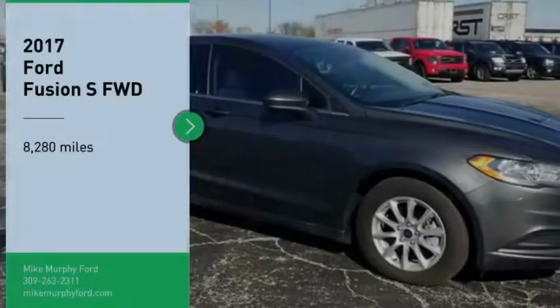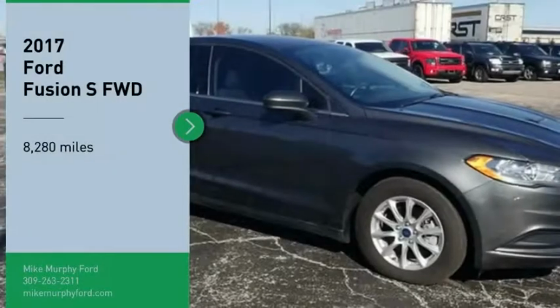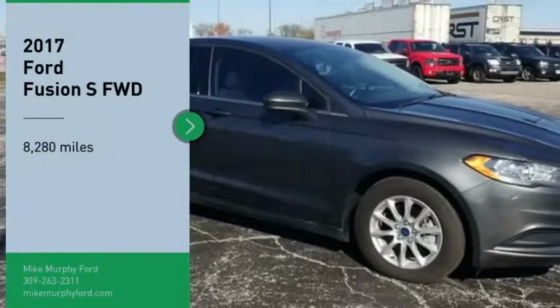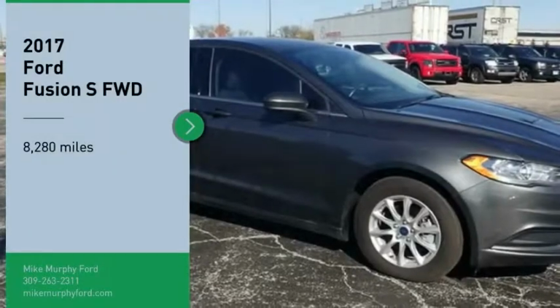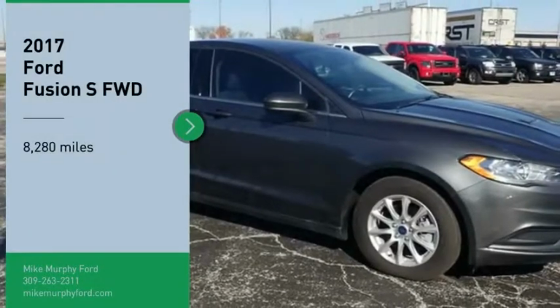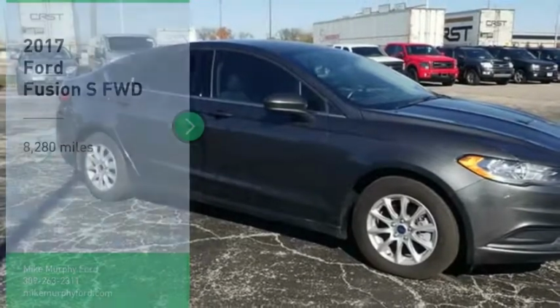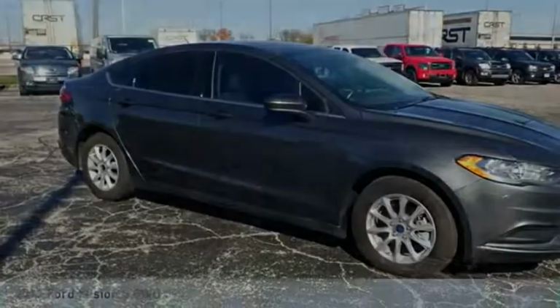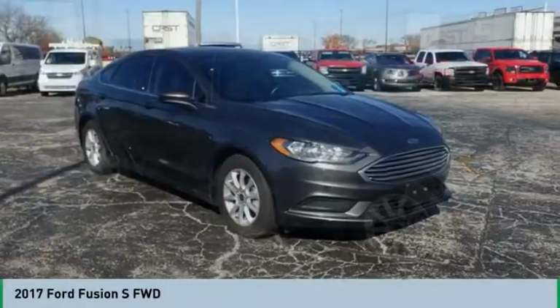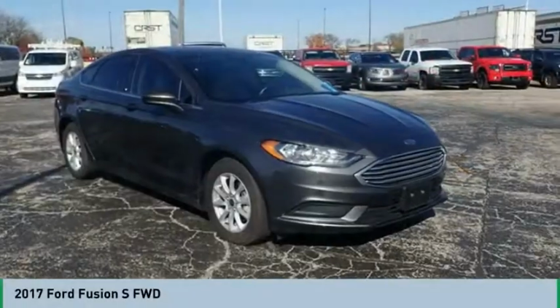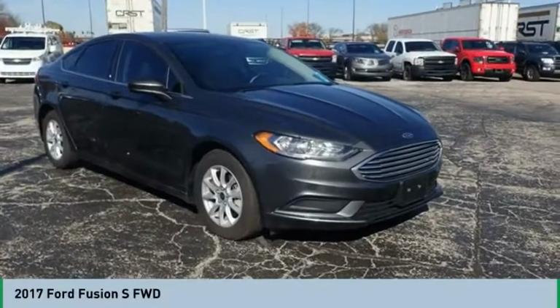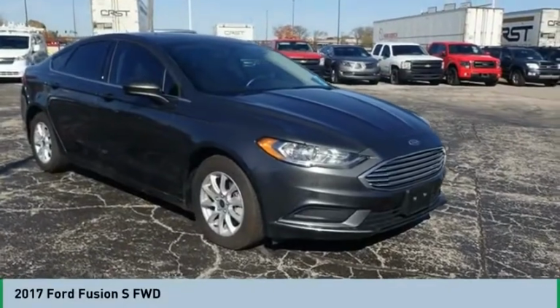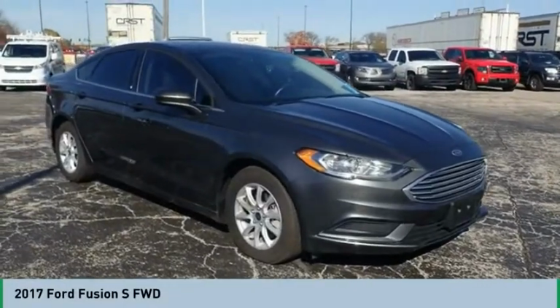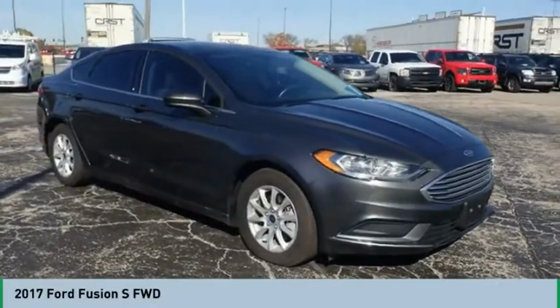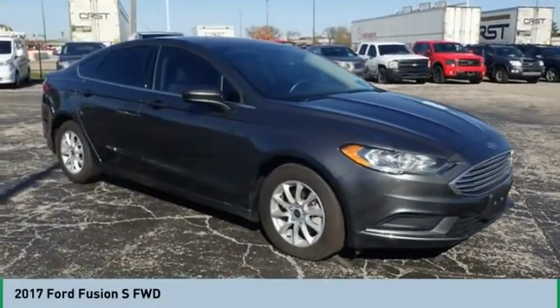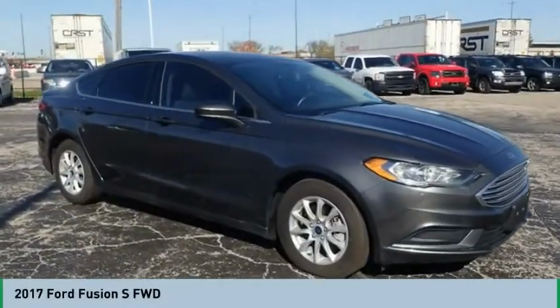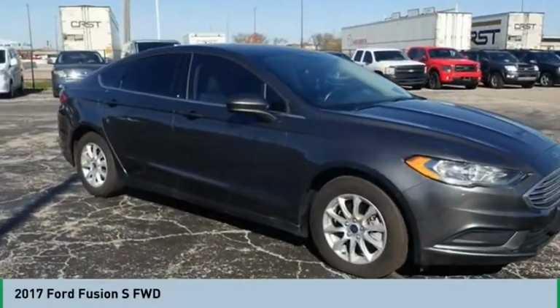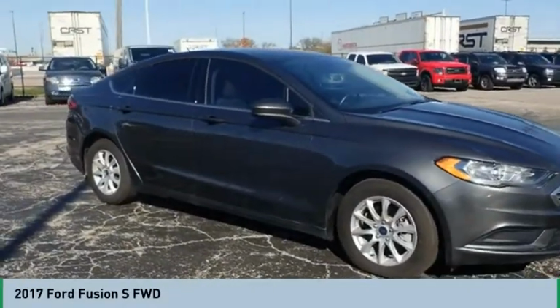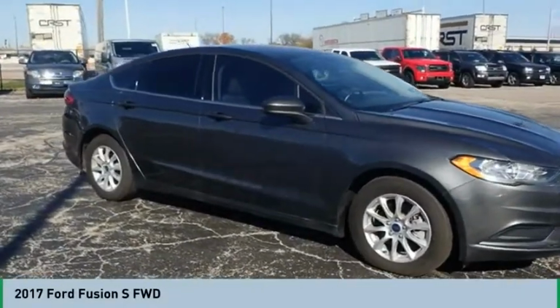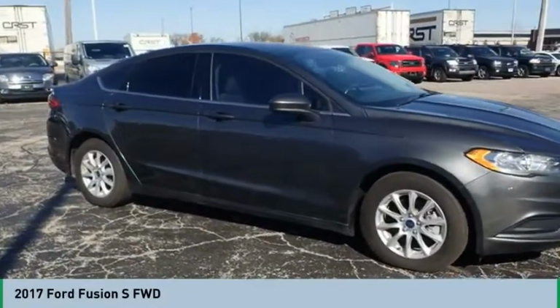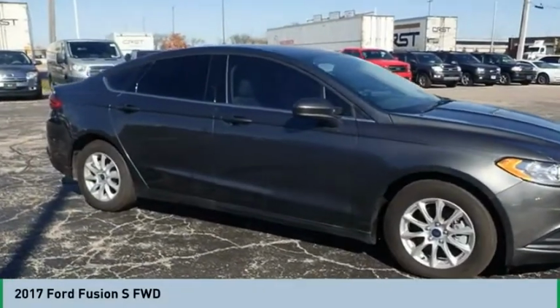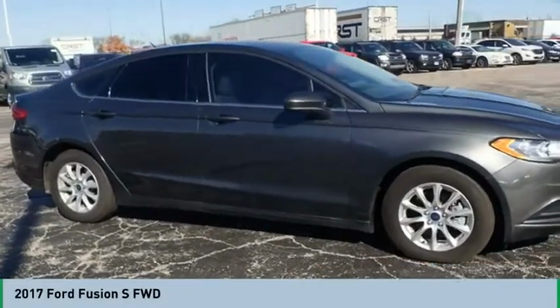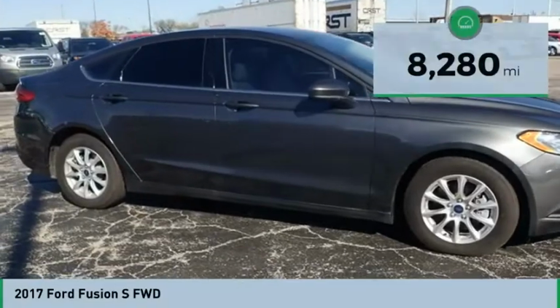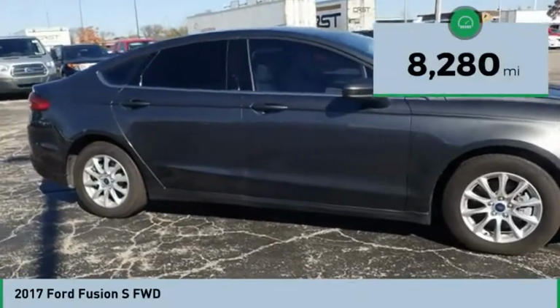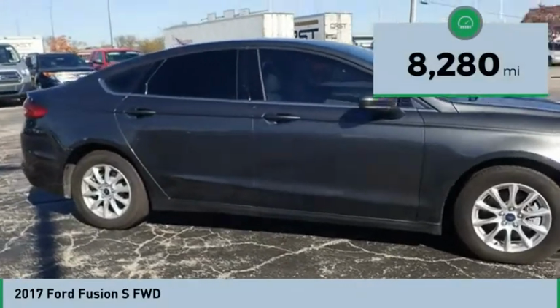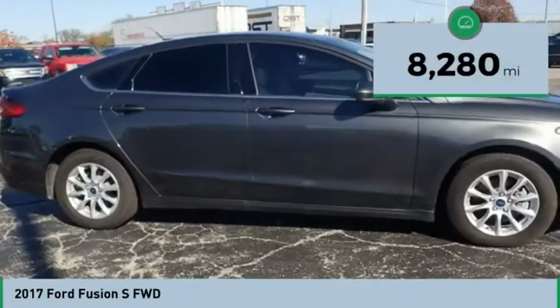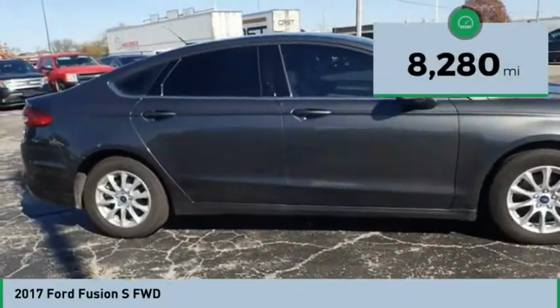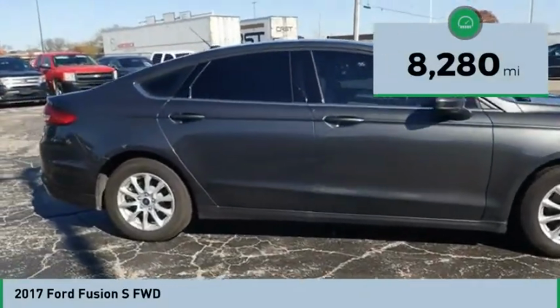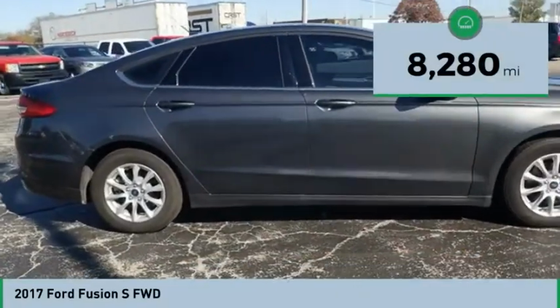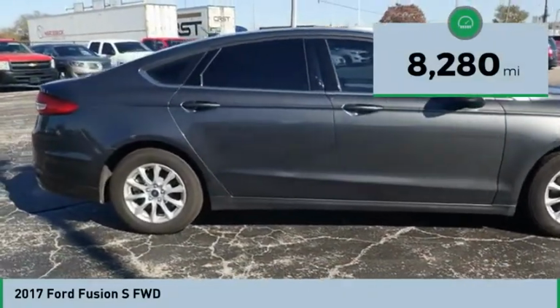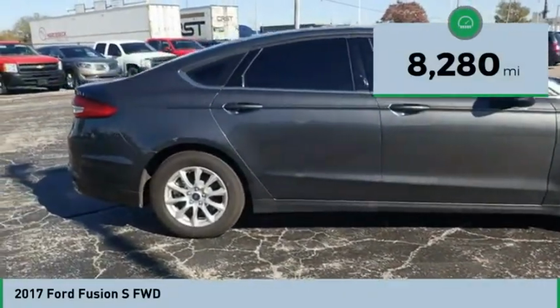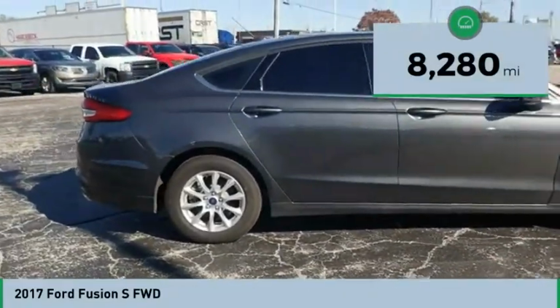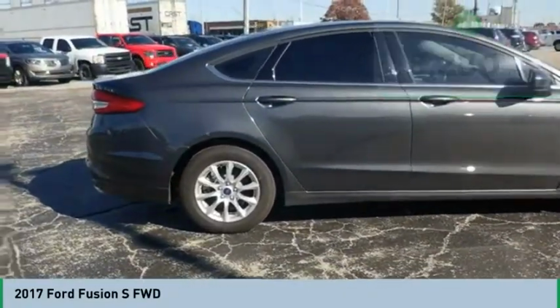Stop by and take a look at the 2017 Fusion. You can have both impressive power and great economy in a Fusion. This vehicle has less than 9,000 miles. Here are some of this vehicle's great options.